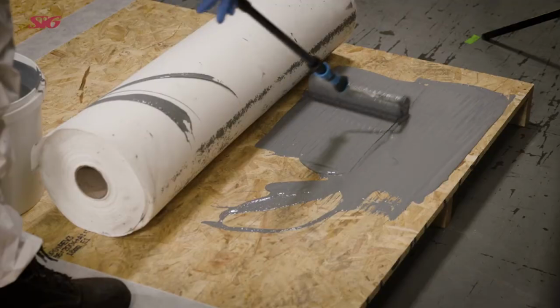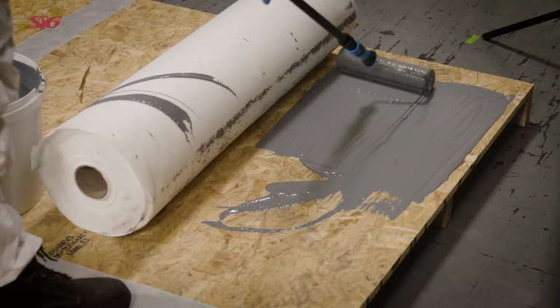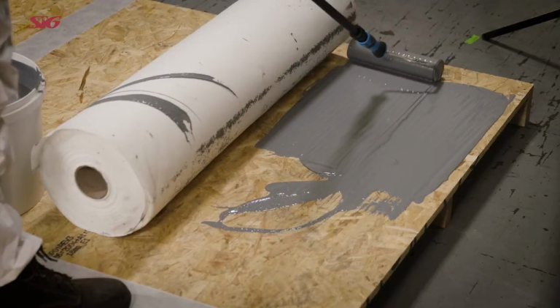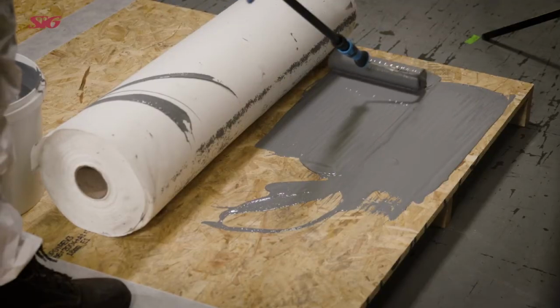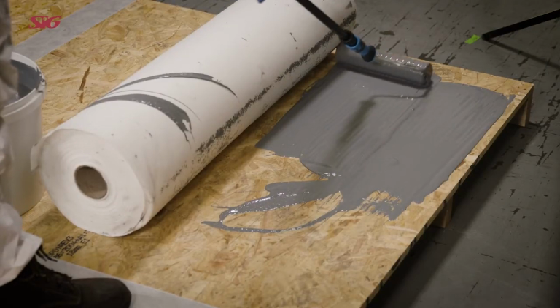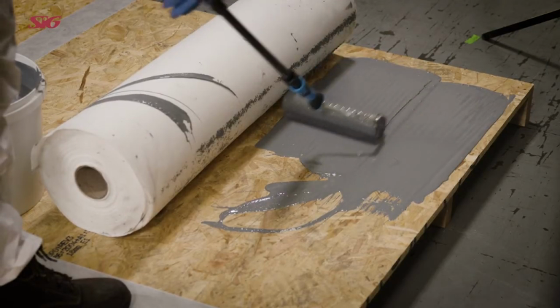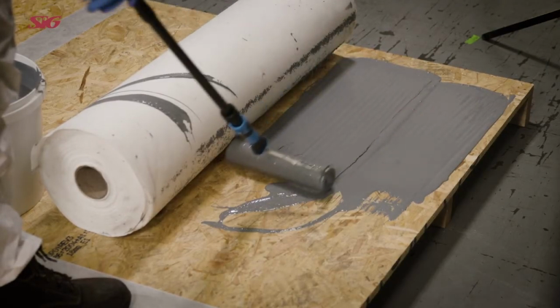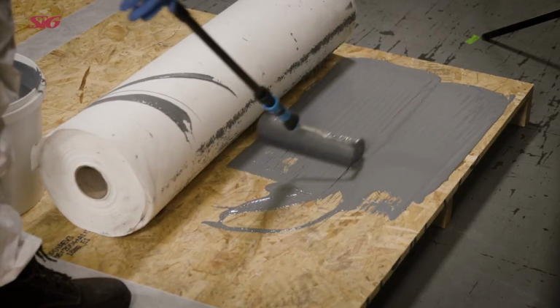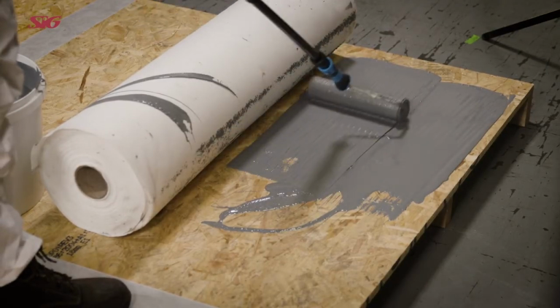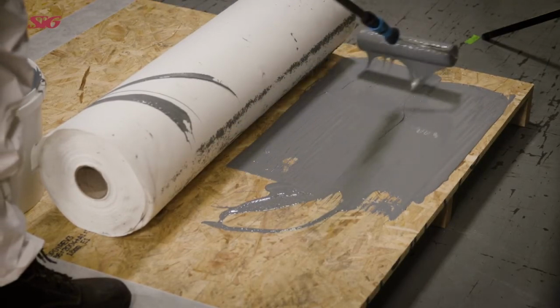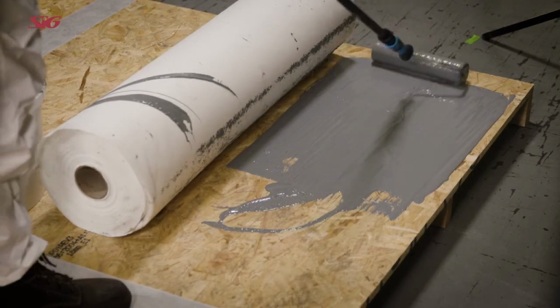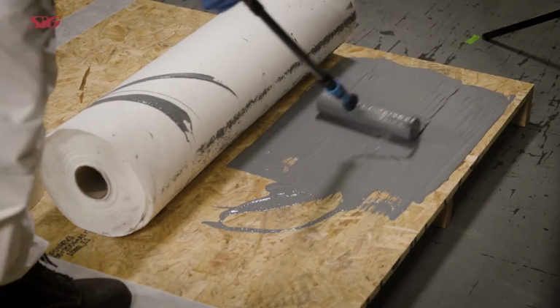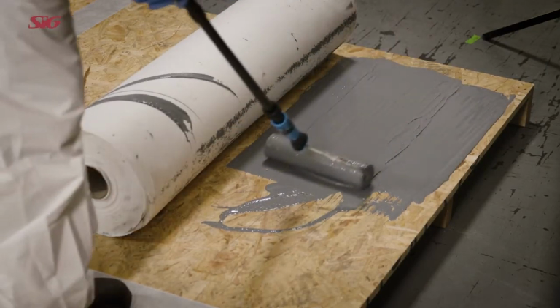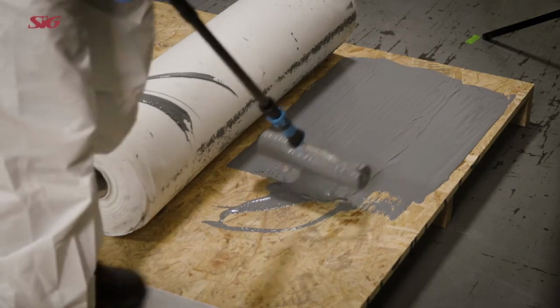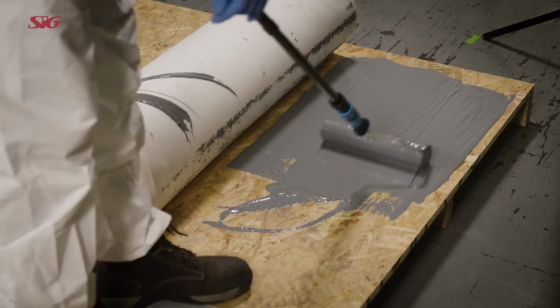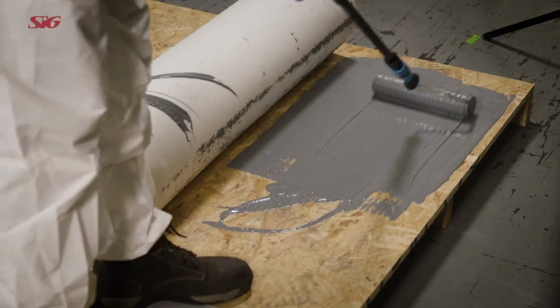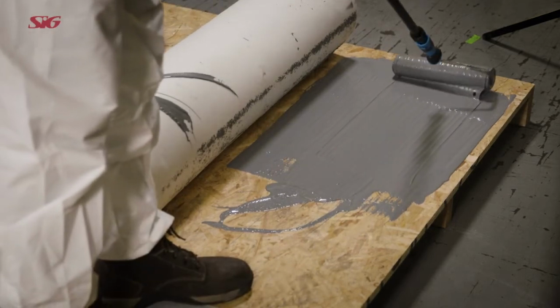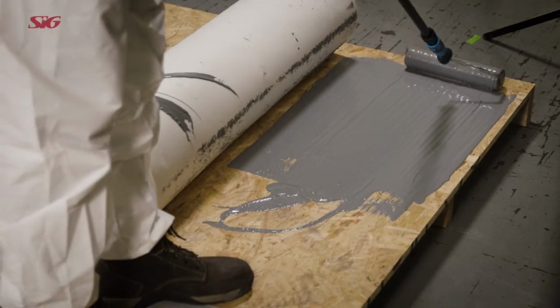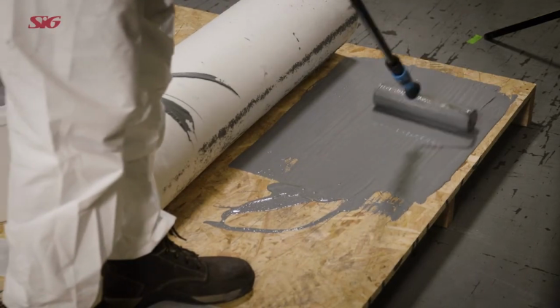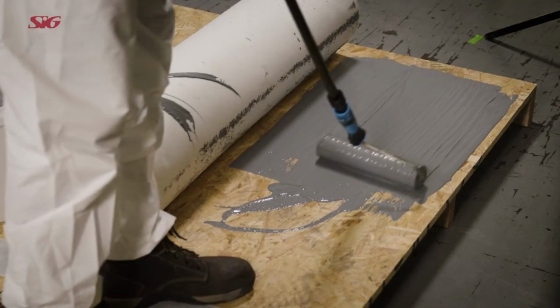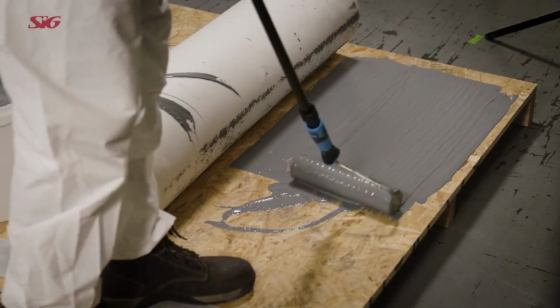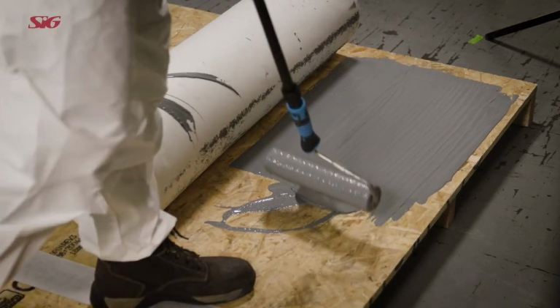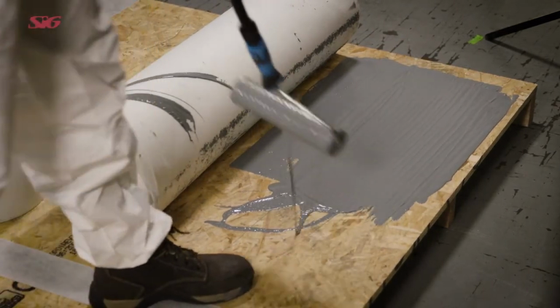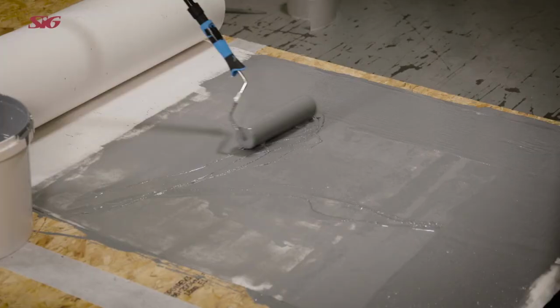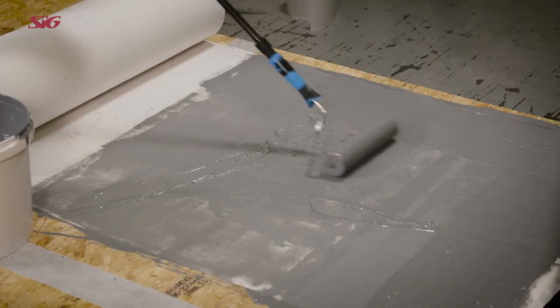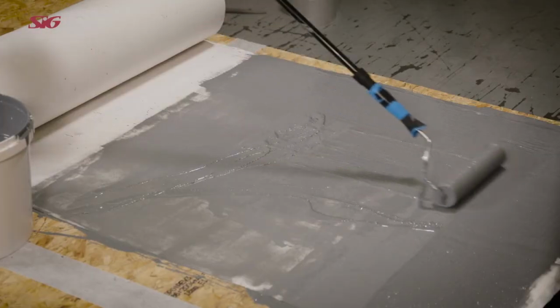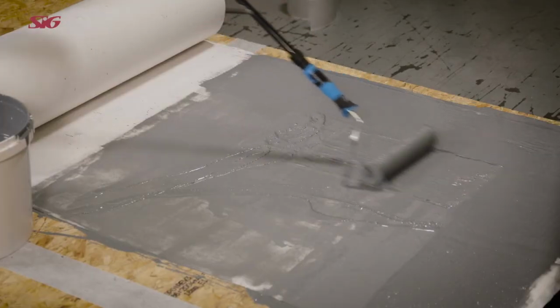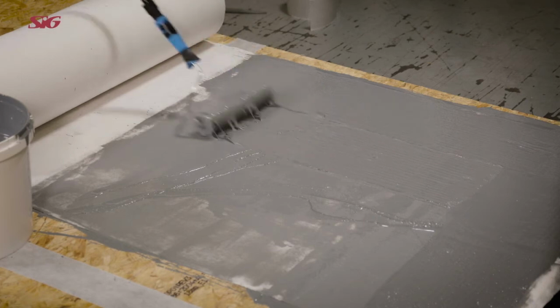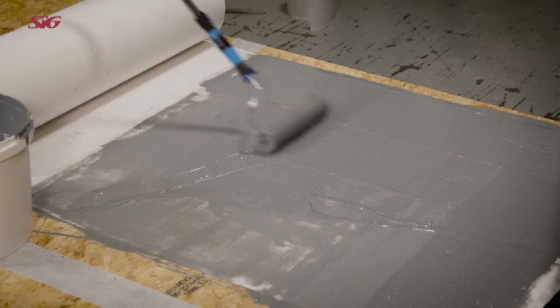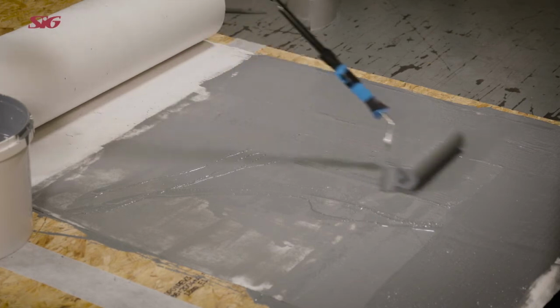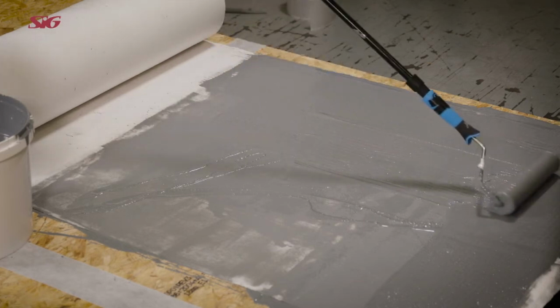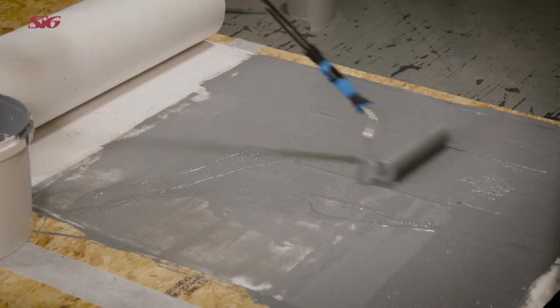AH25 Plus liquid is applied at a minimum of two litres per metre squared. Two thirds of the coating is applied as the base coat and one third as a saturation or top coat.